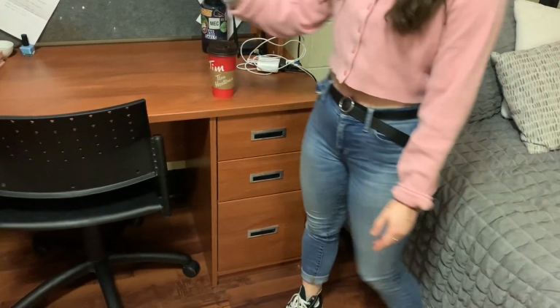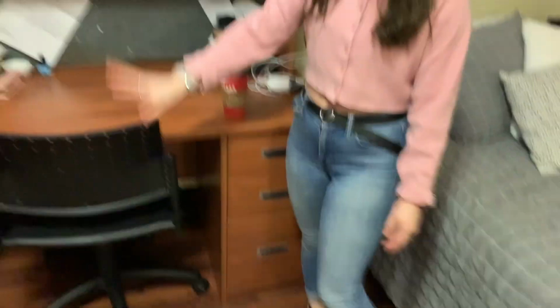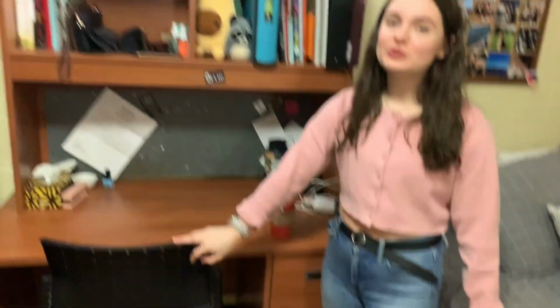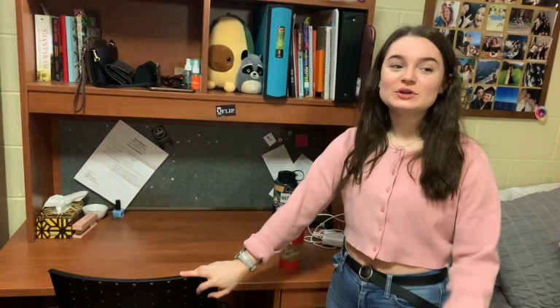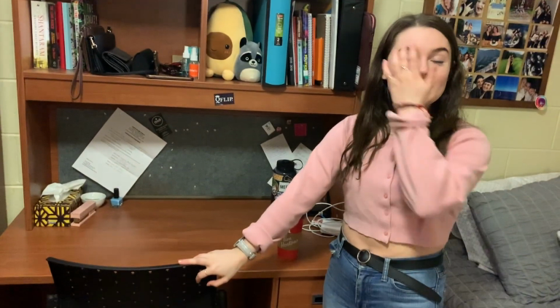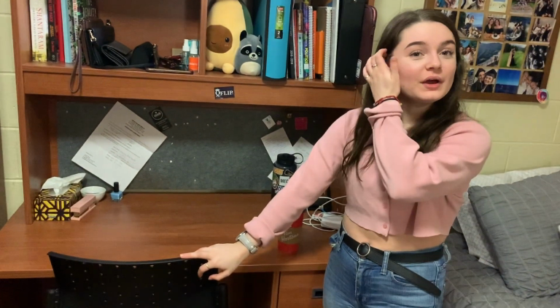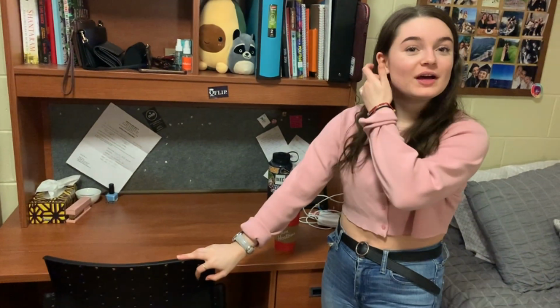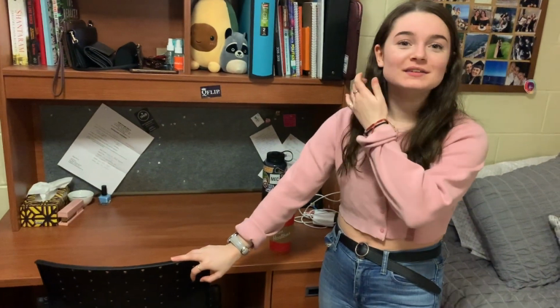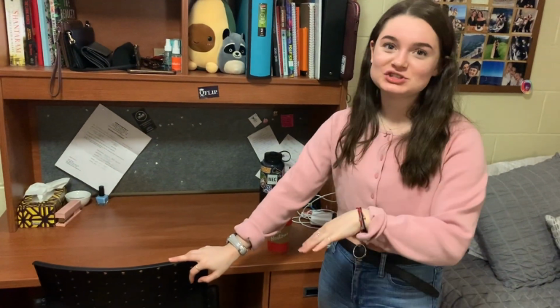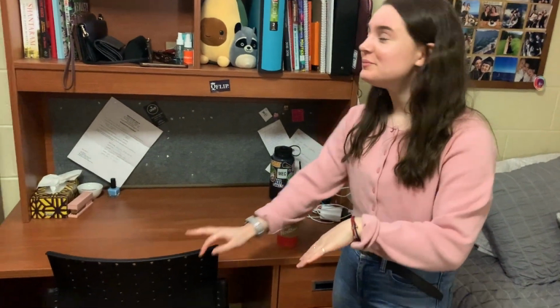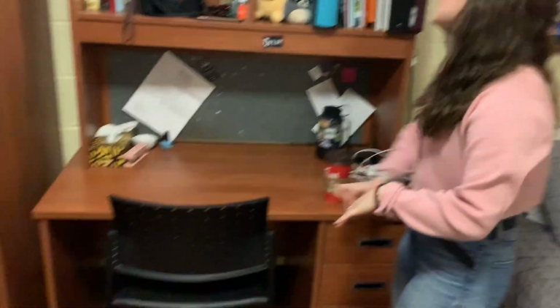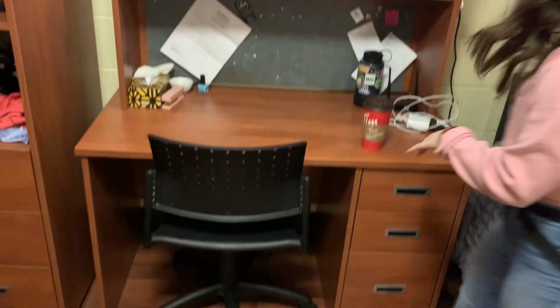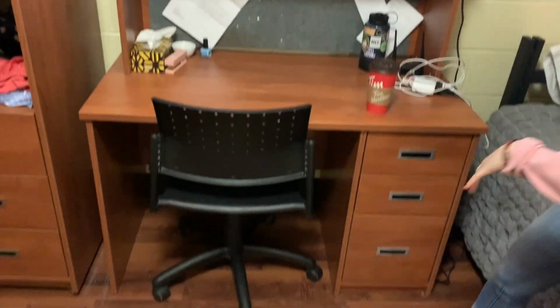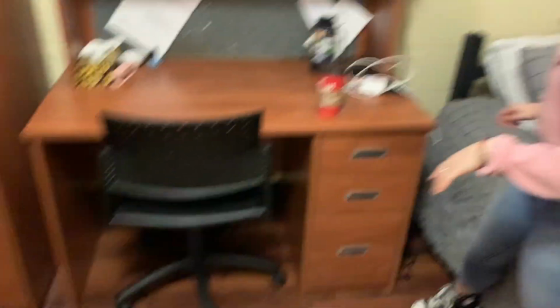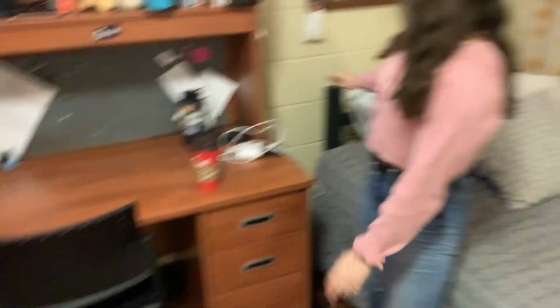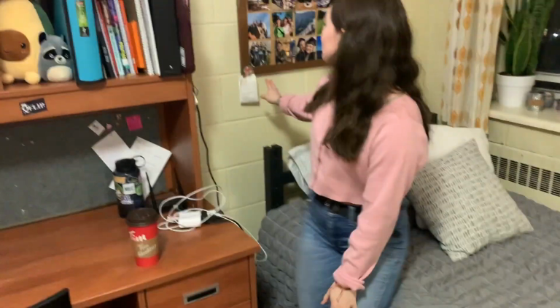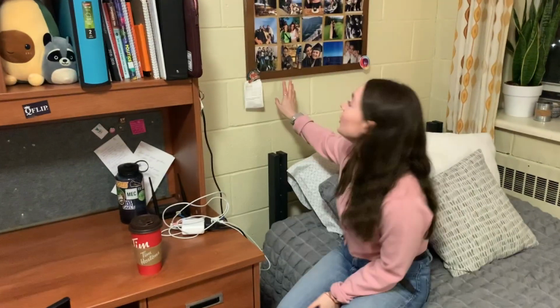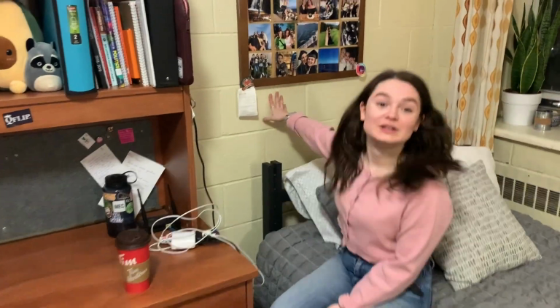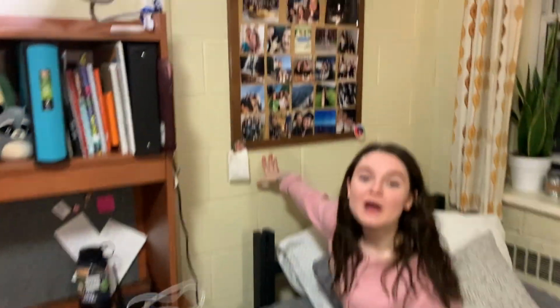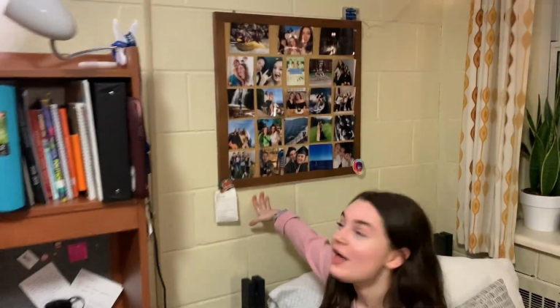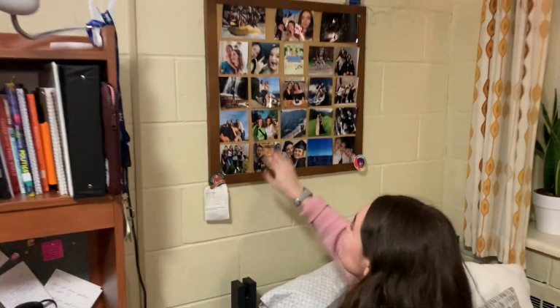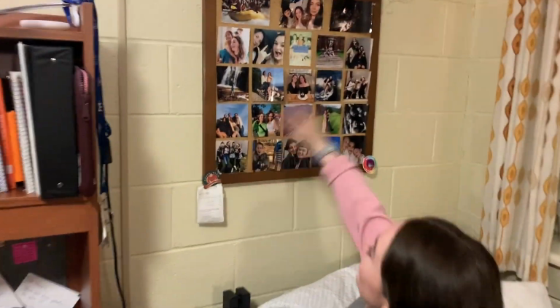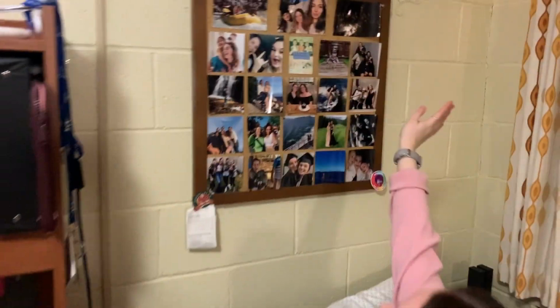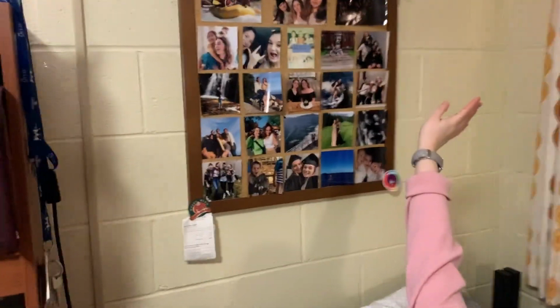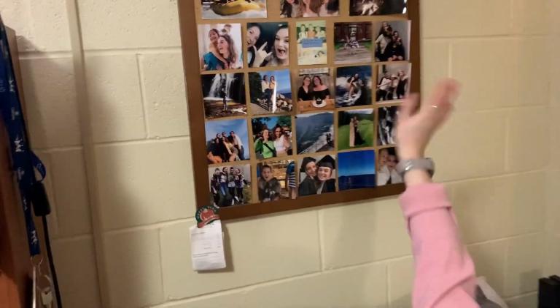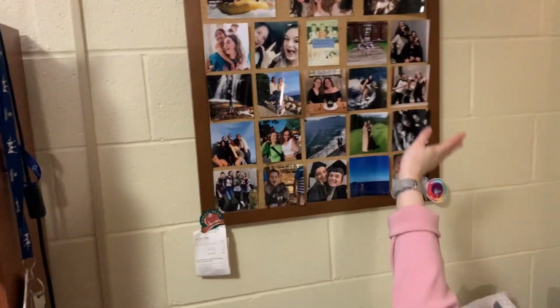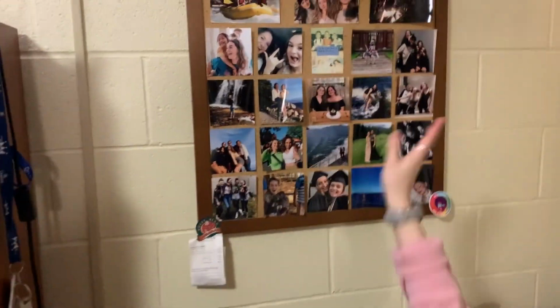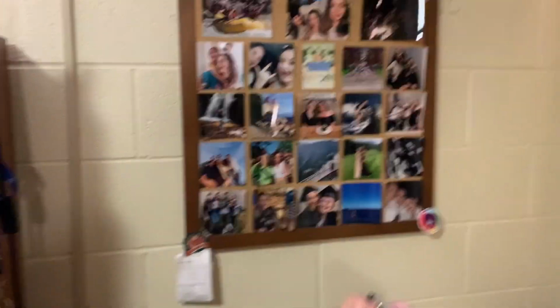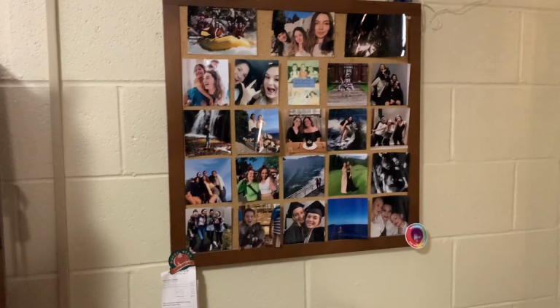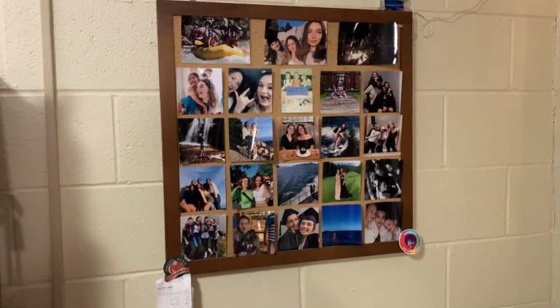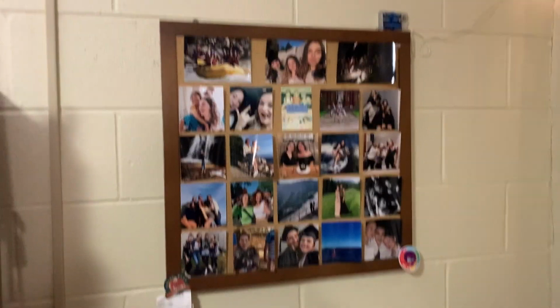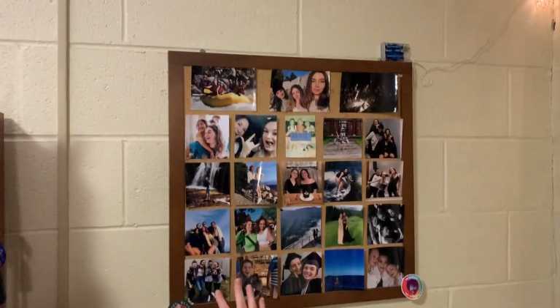All the rooms also come with a desk chair. Then over here, we have another cork board as well. I just put up all my photos of different friends and family.